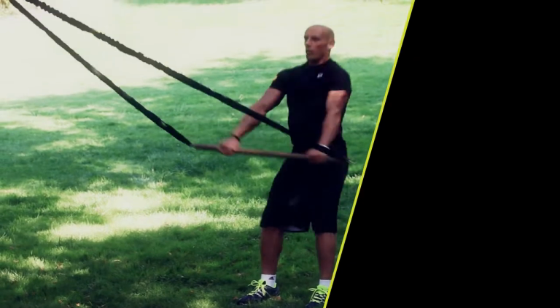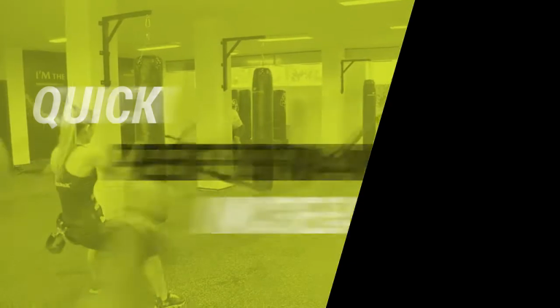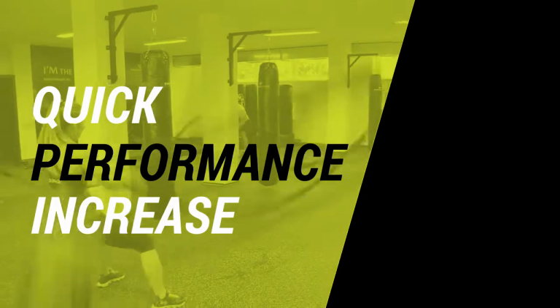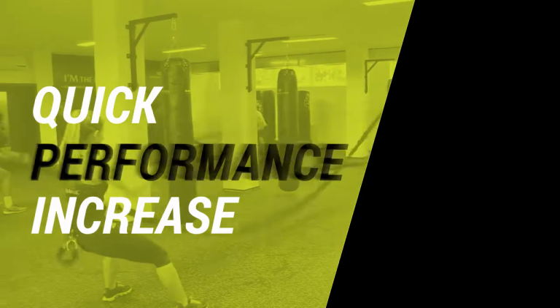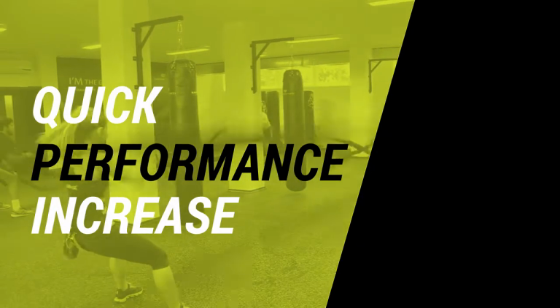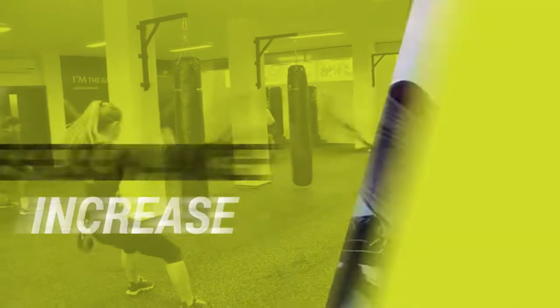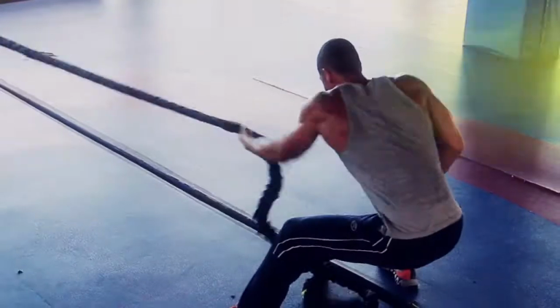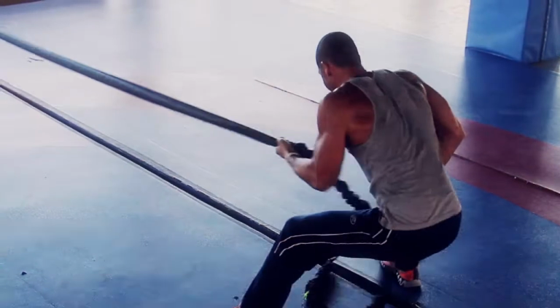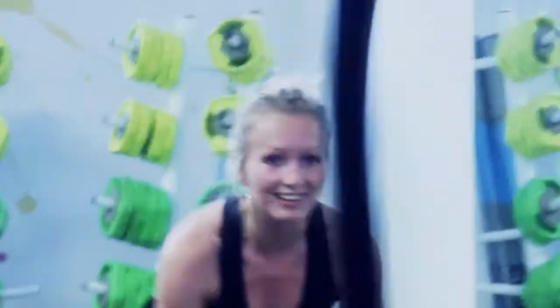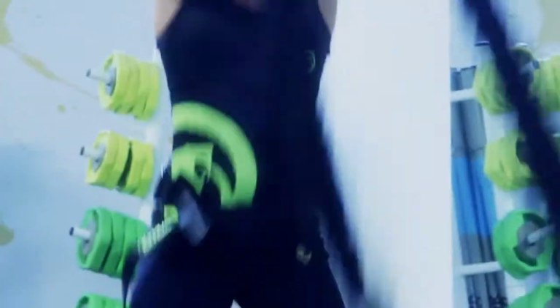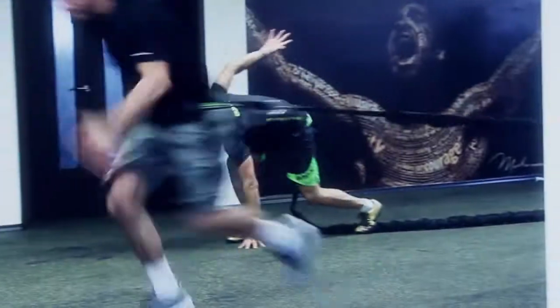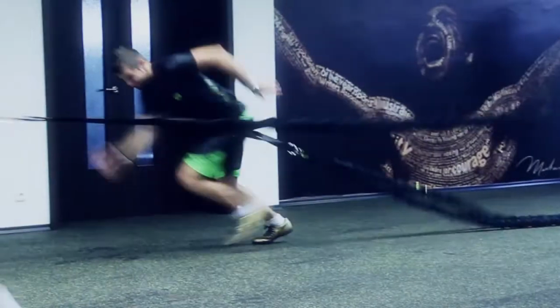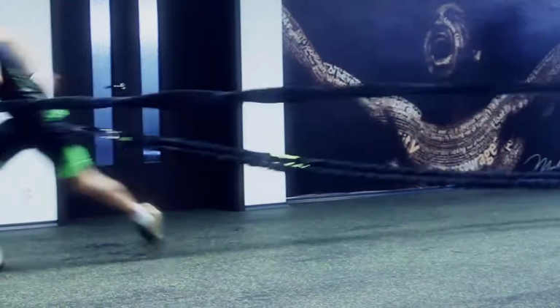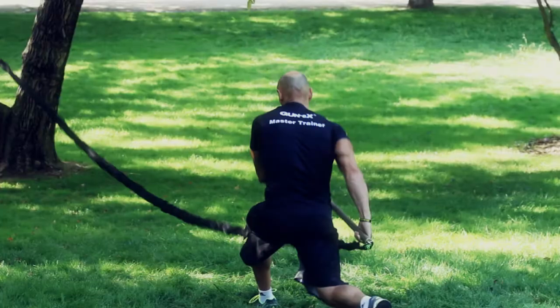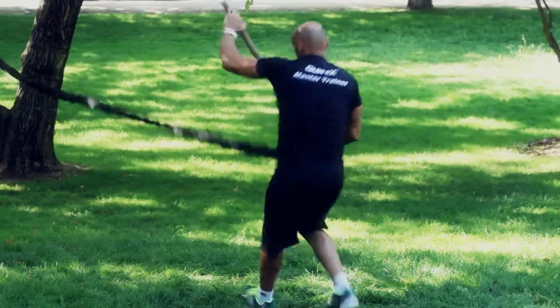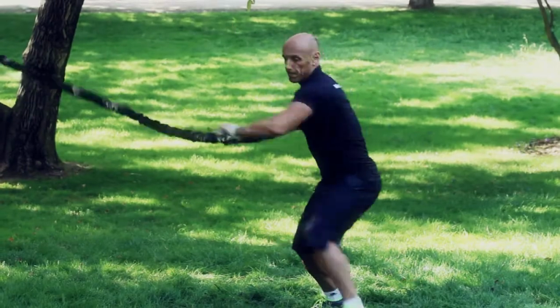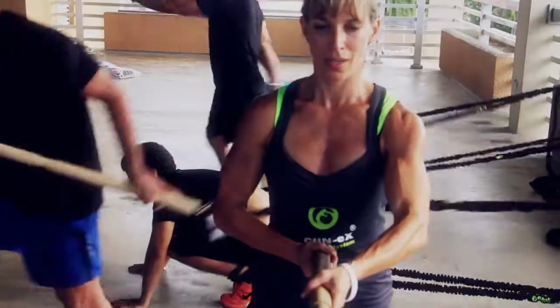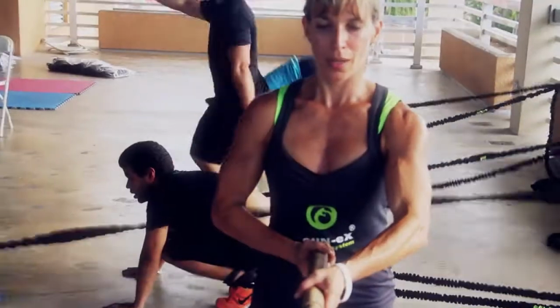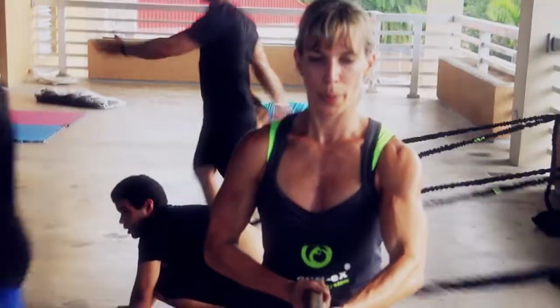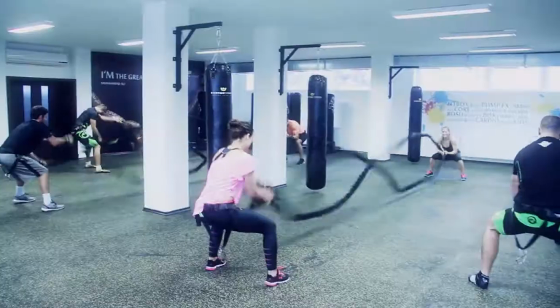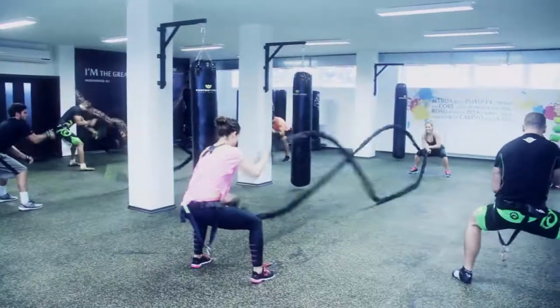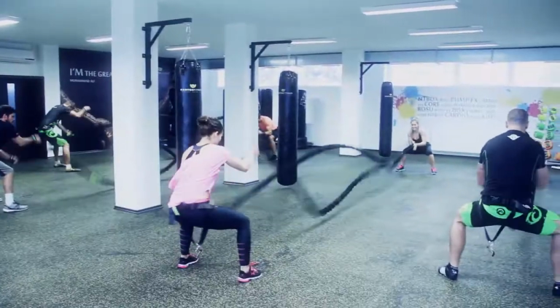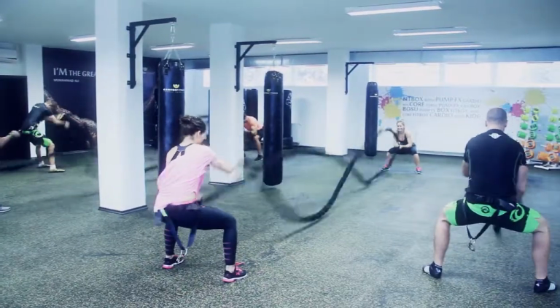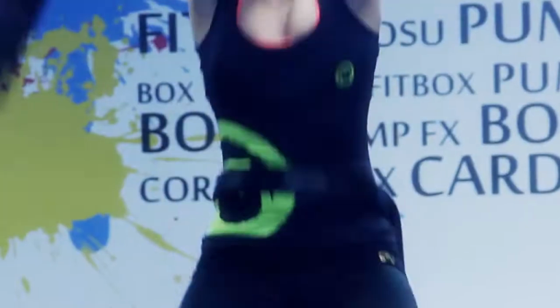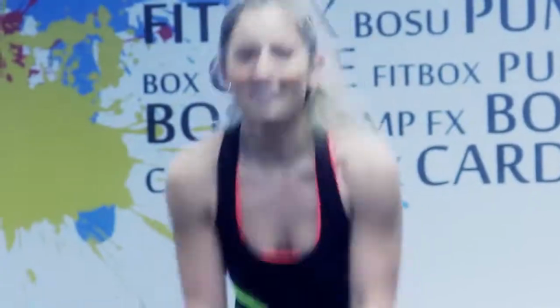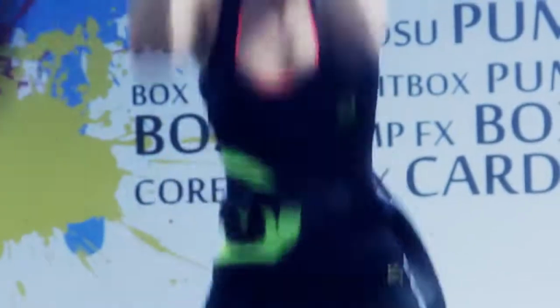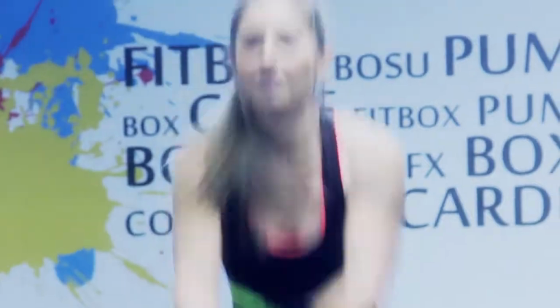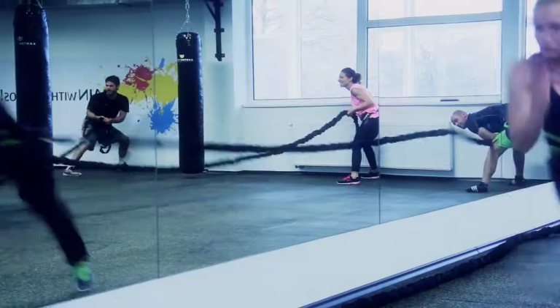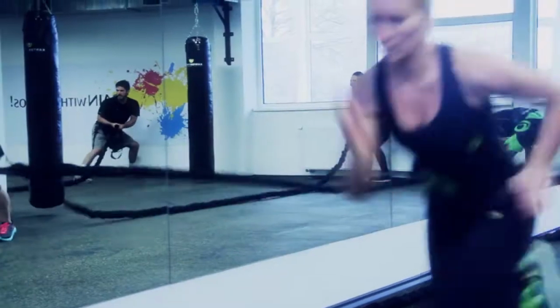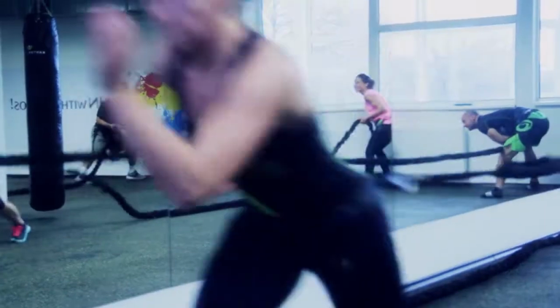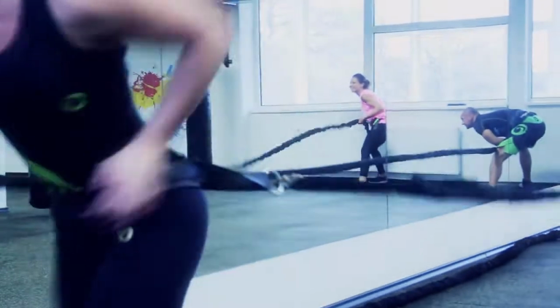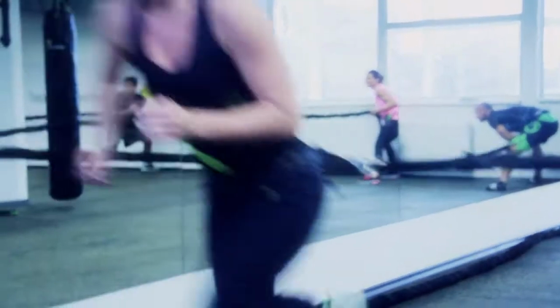It helps you increase your performance from strength, power, speed and acceleration to coordination and core strength. The high-intensity training concept burns a lot of calories and gives you a total body workout.